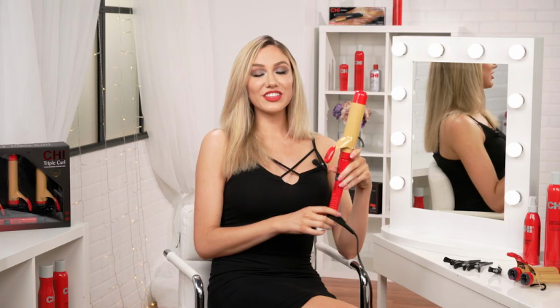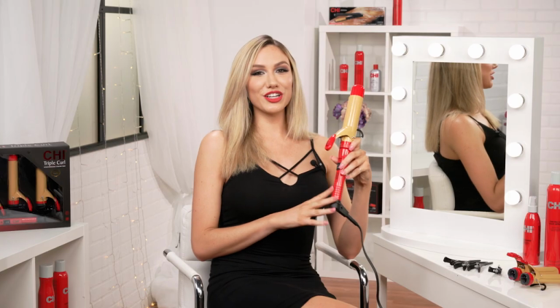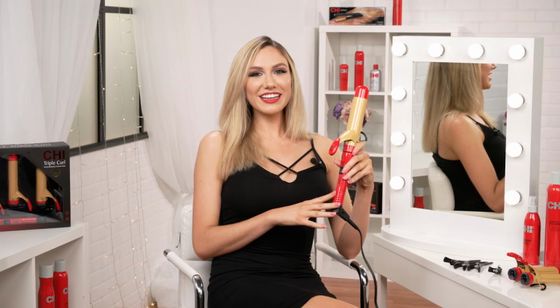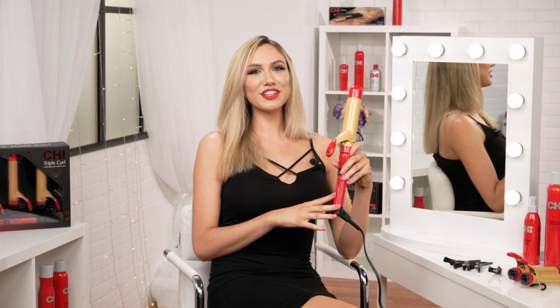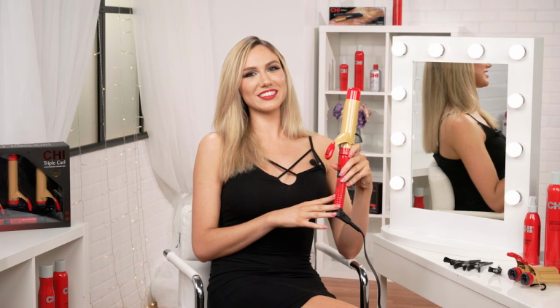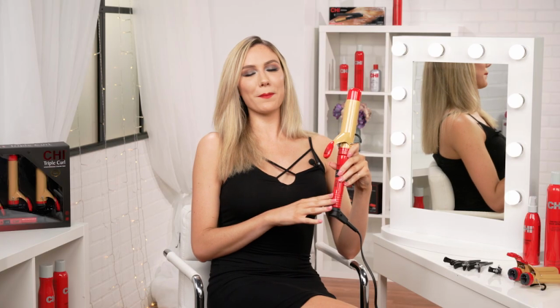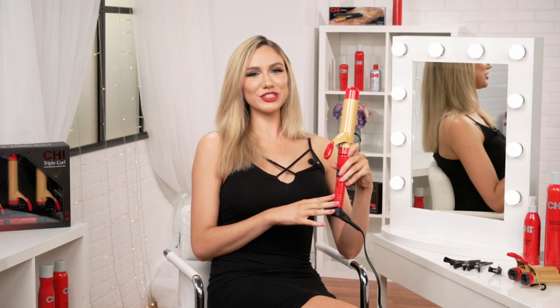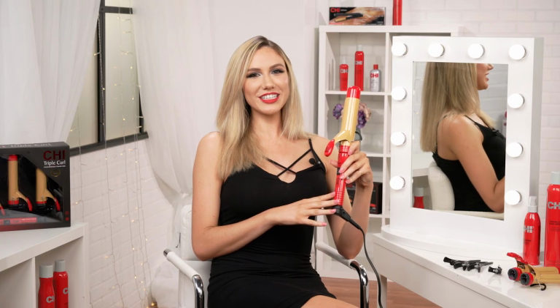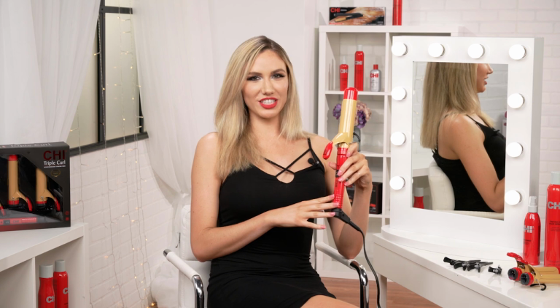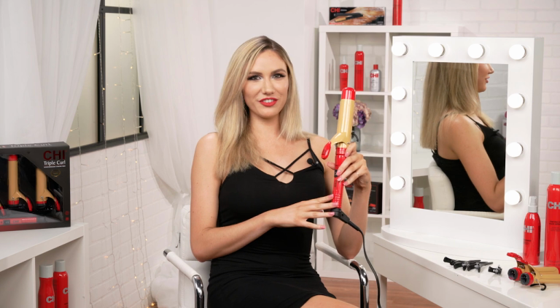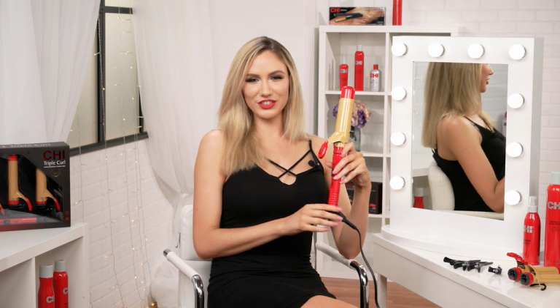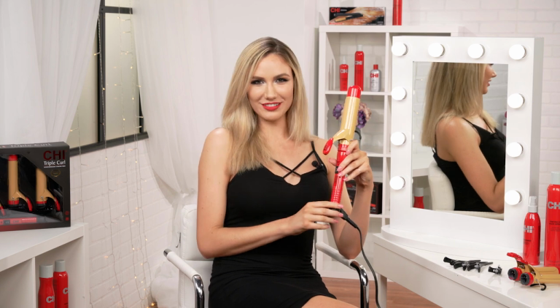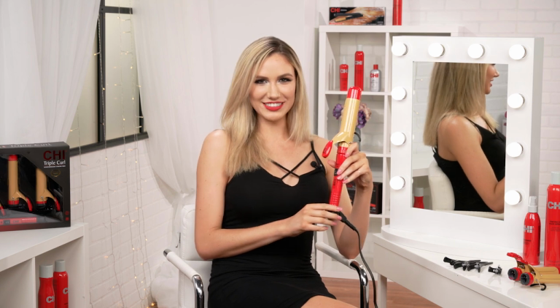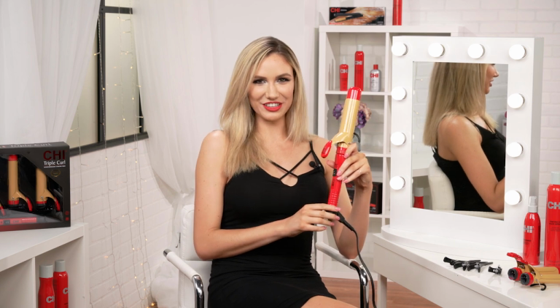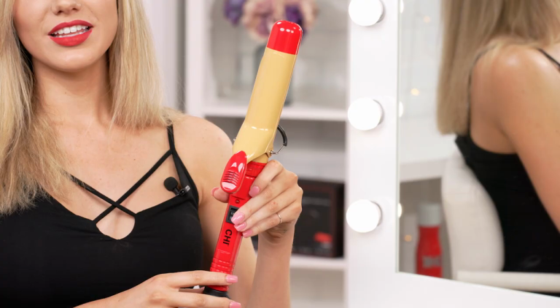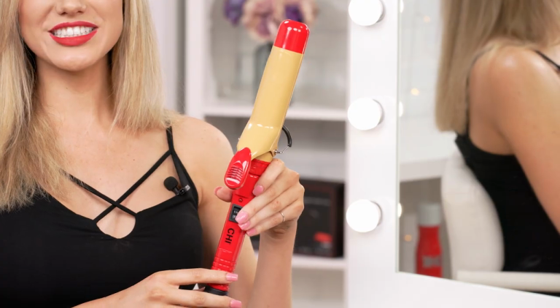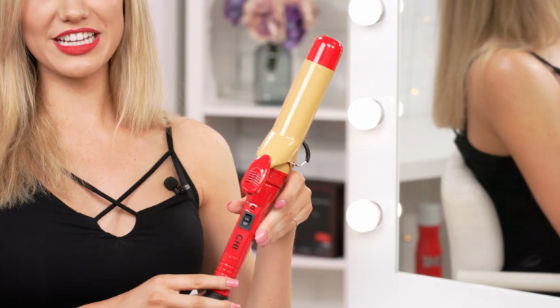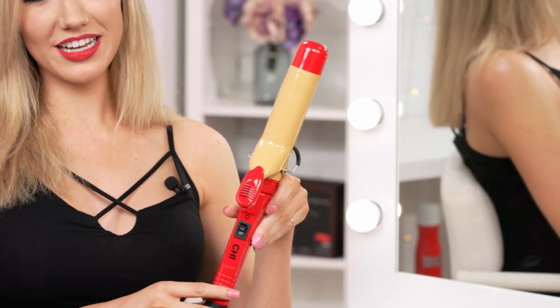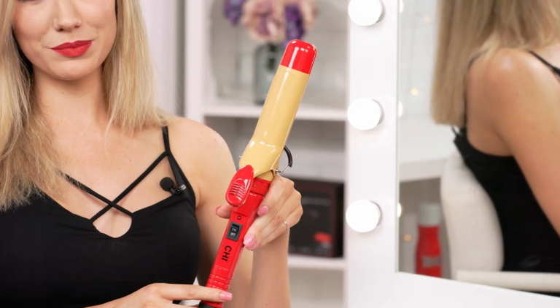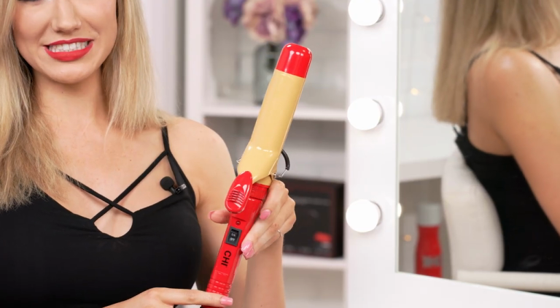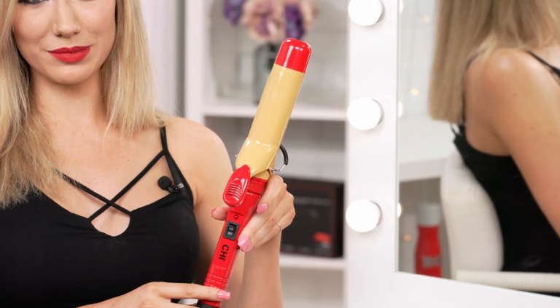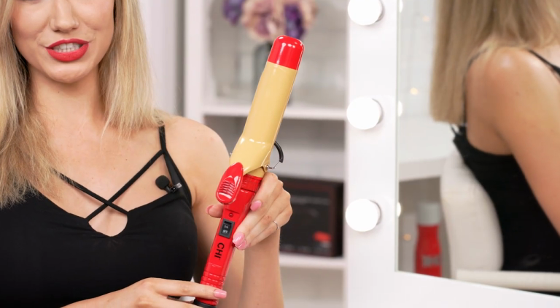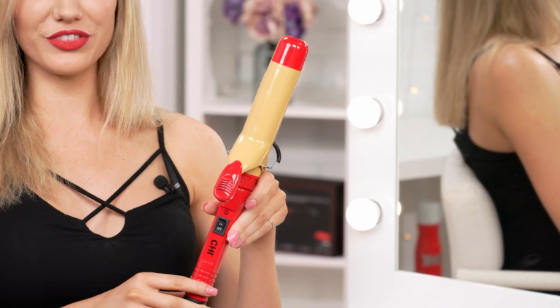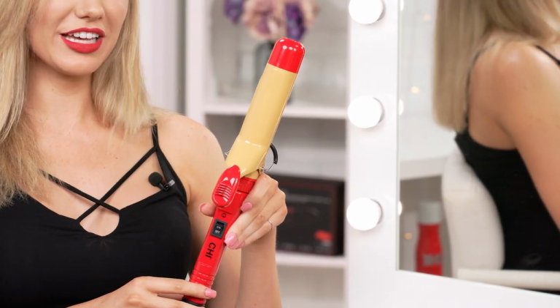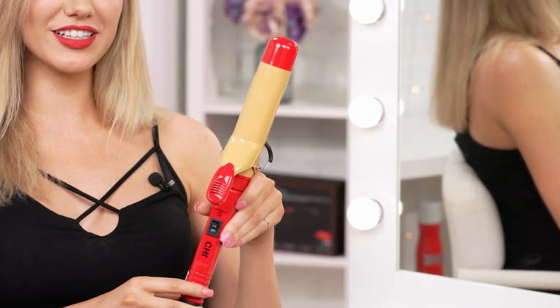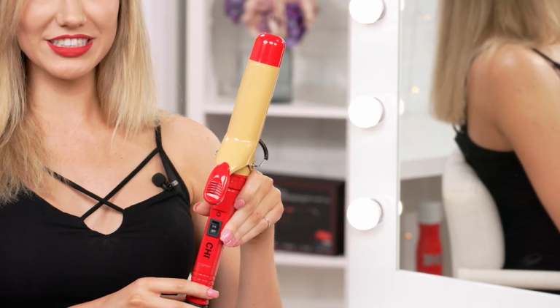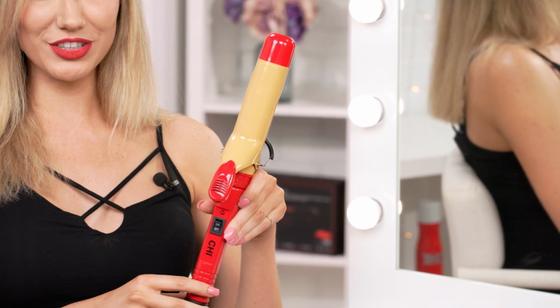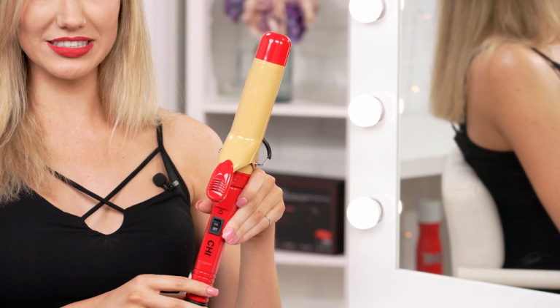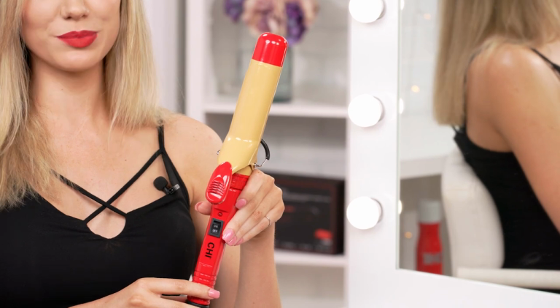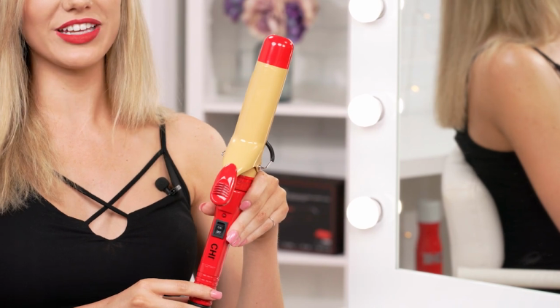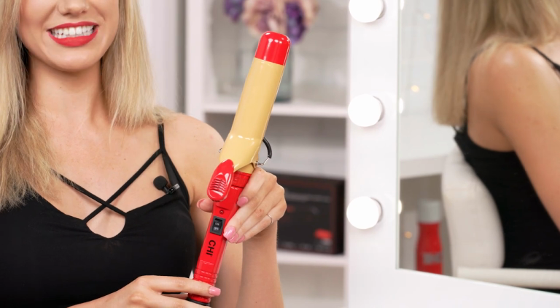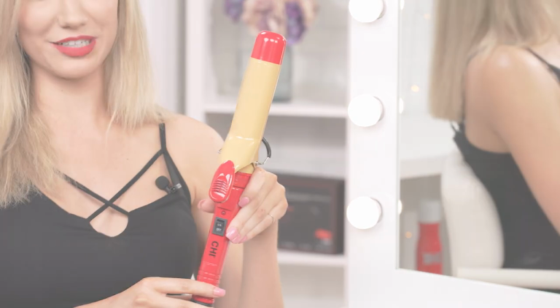This curling iron locks in moisture and shine for long-lasting curls. There's a safe styling preset temperature of 392 degrees to prevent heat damage.